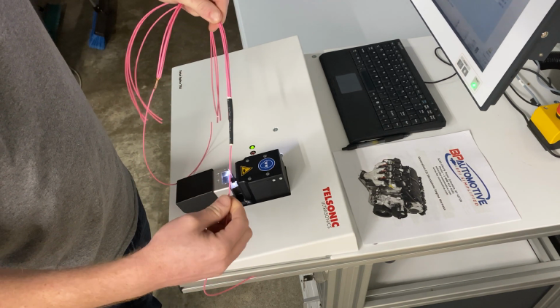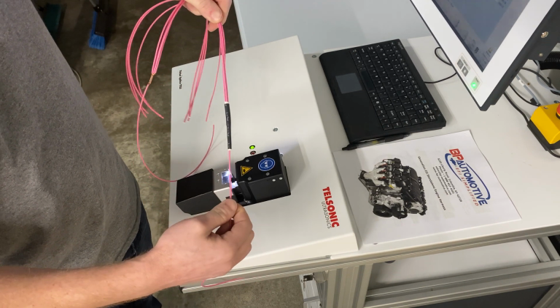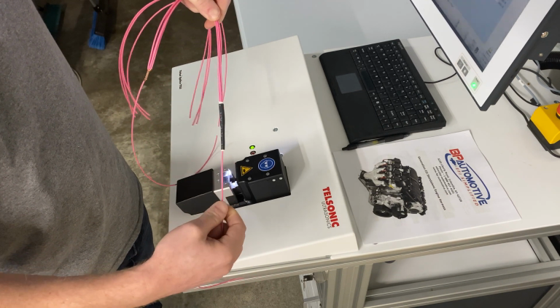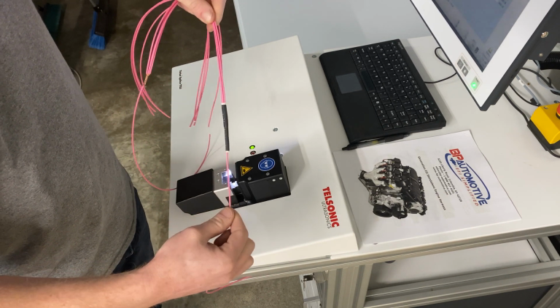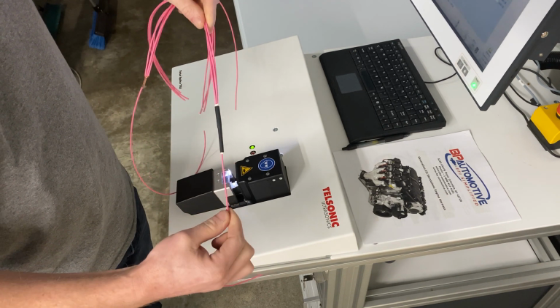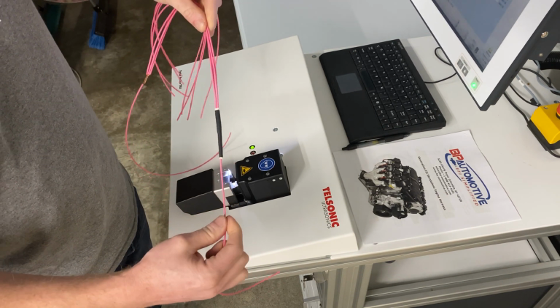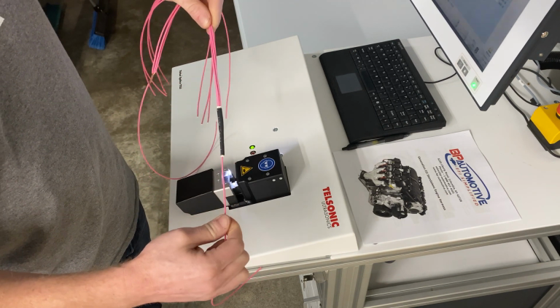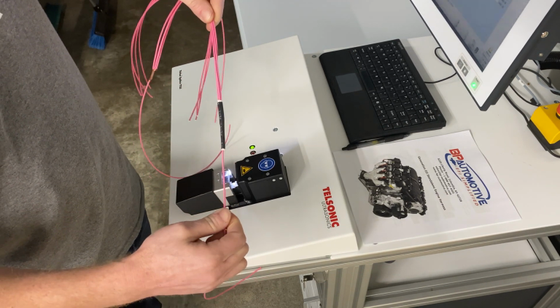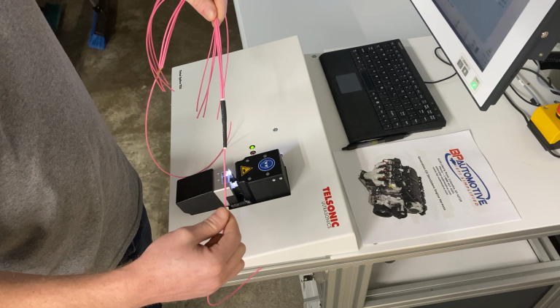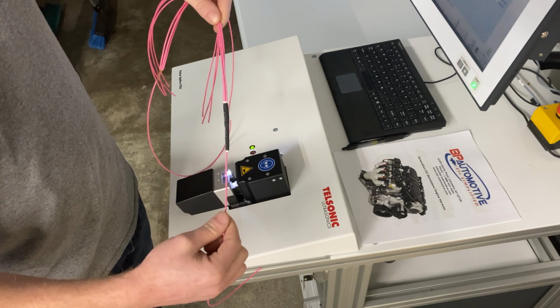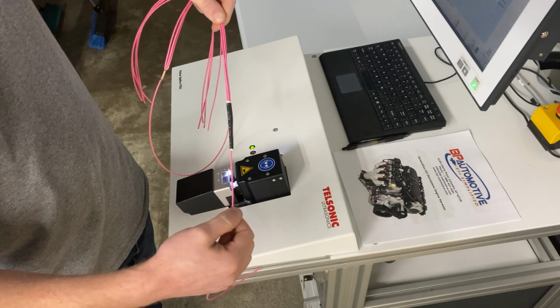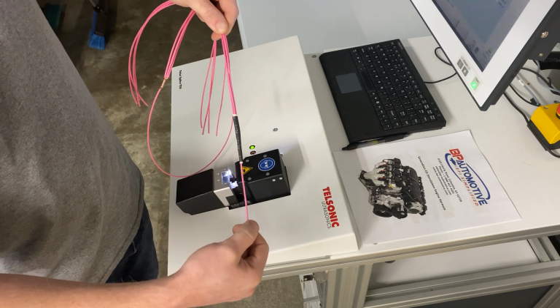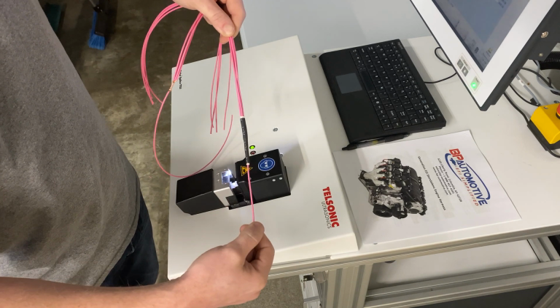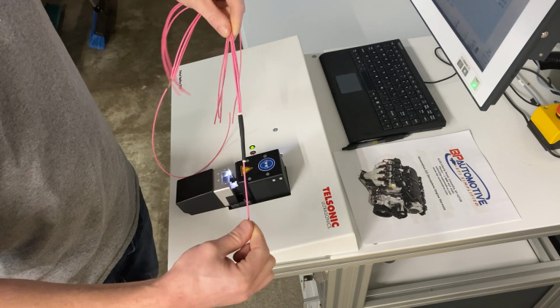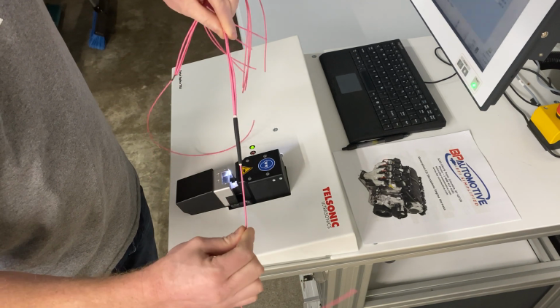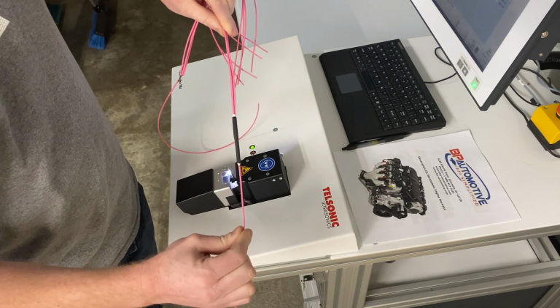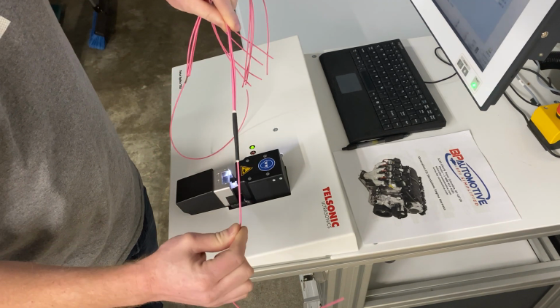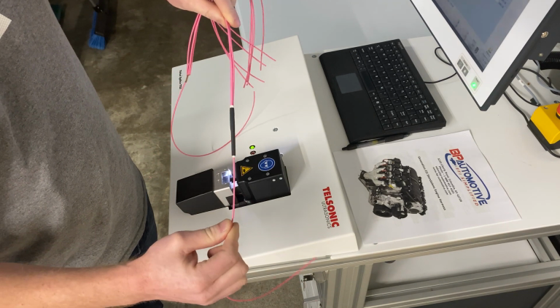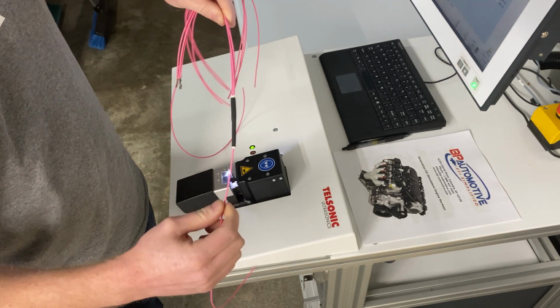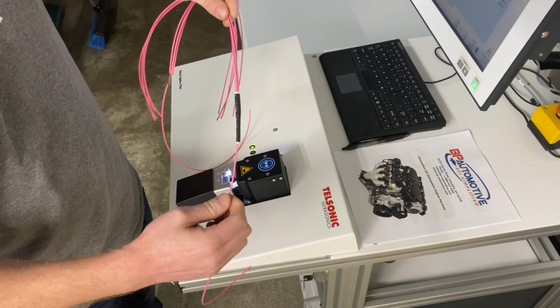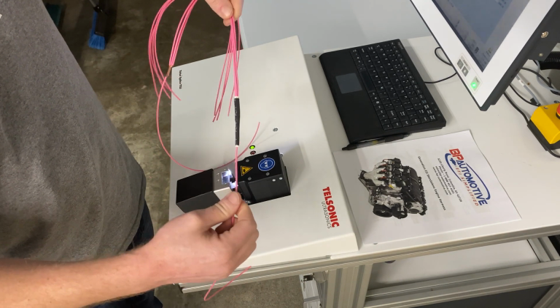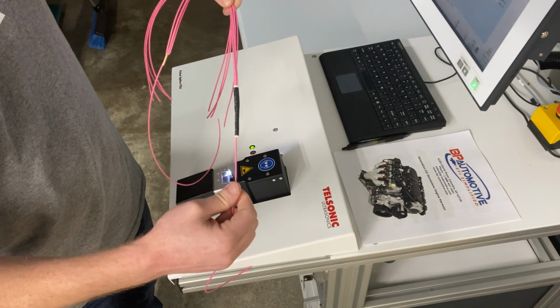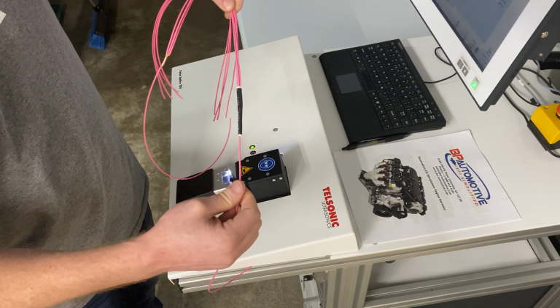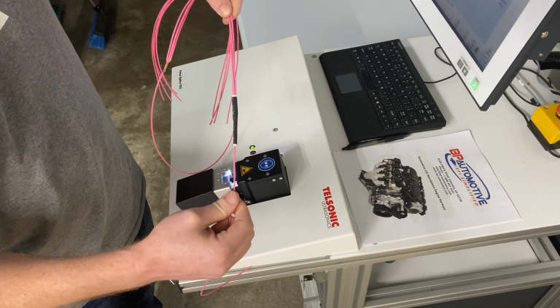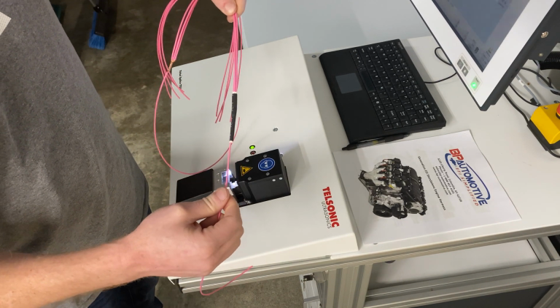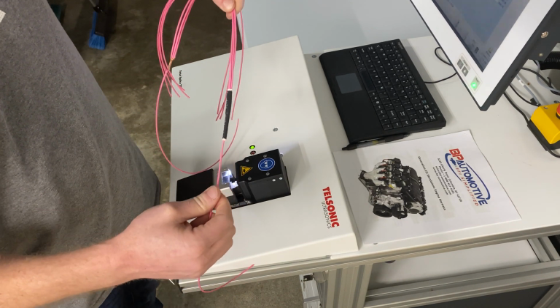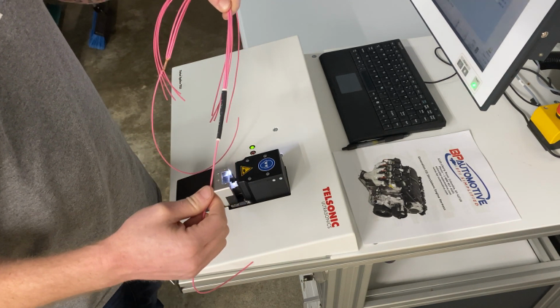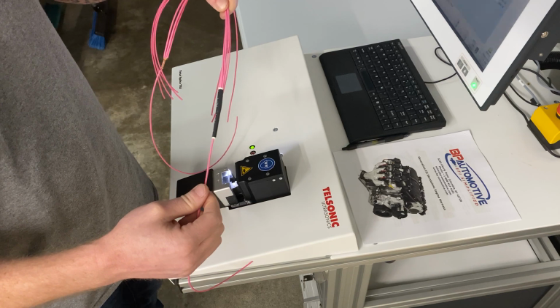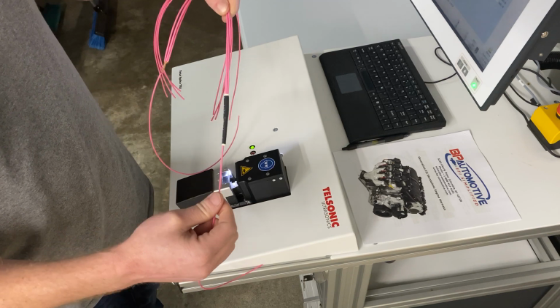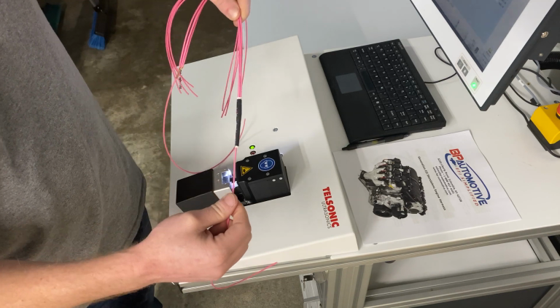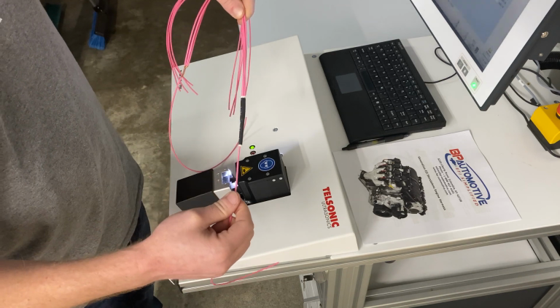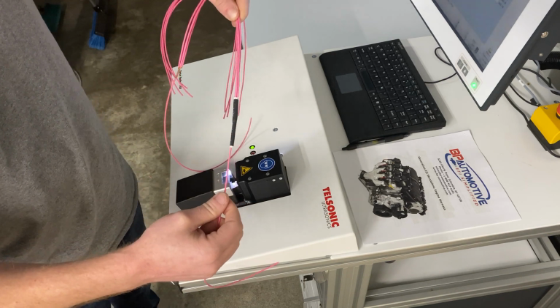If any of you guys have reworked your own harness, you've probably seen this exact heat shrink inside your harness. This is the same stuff that we use in our harness. Thank you.